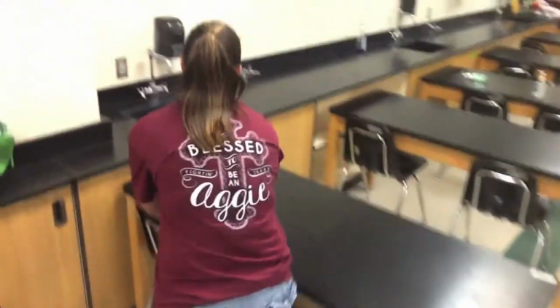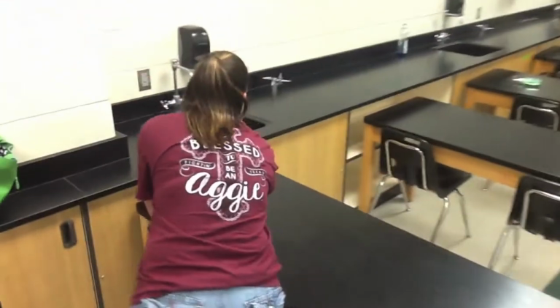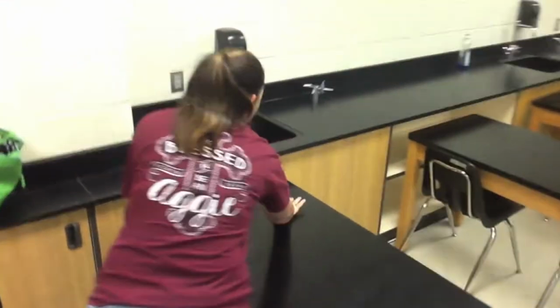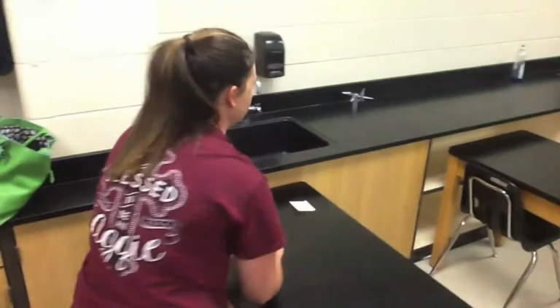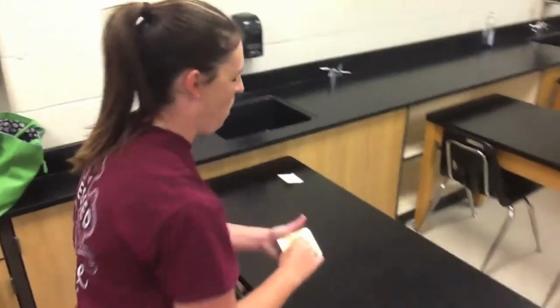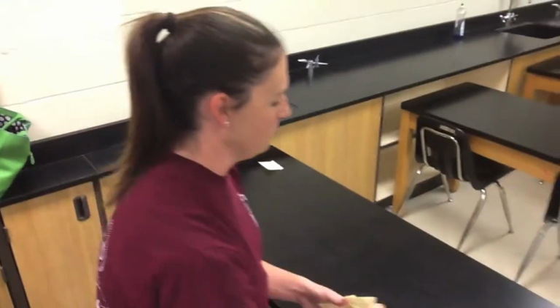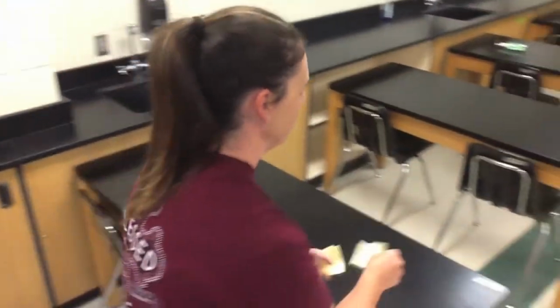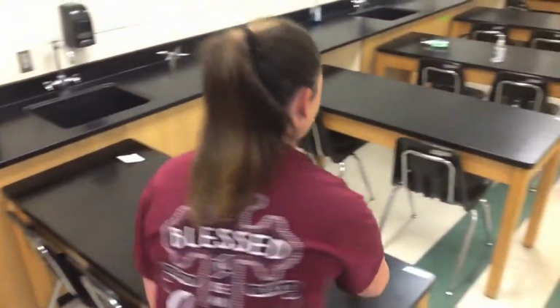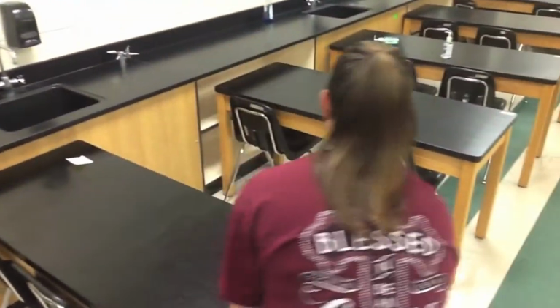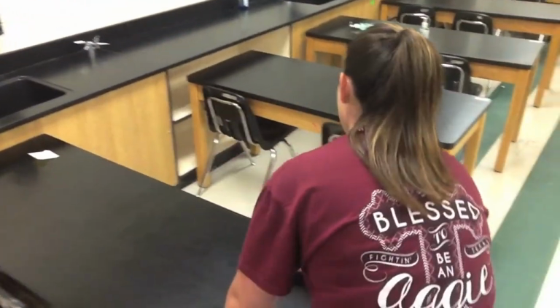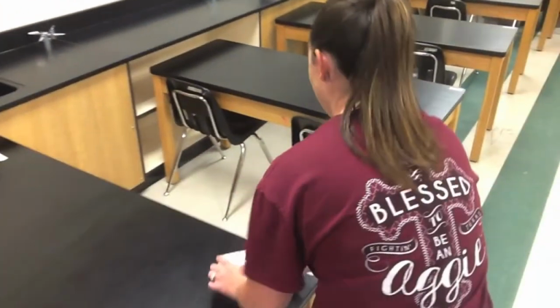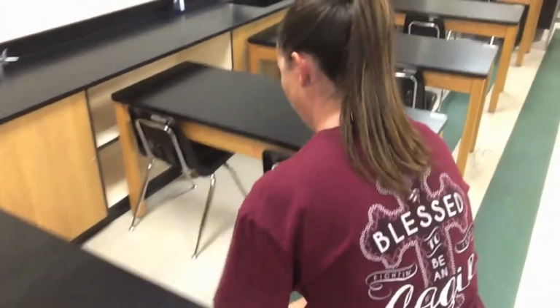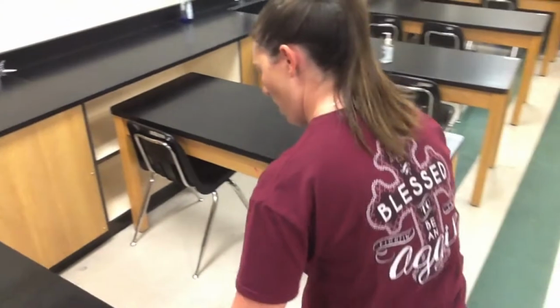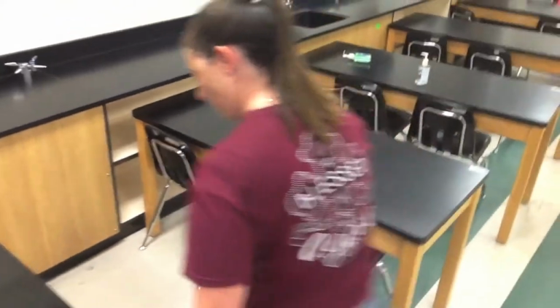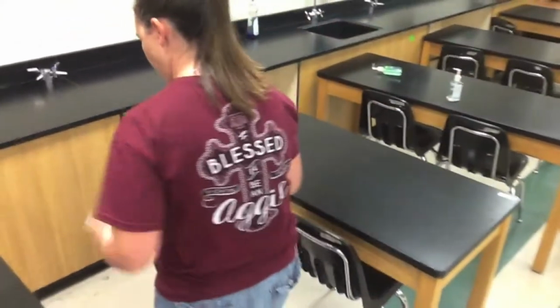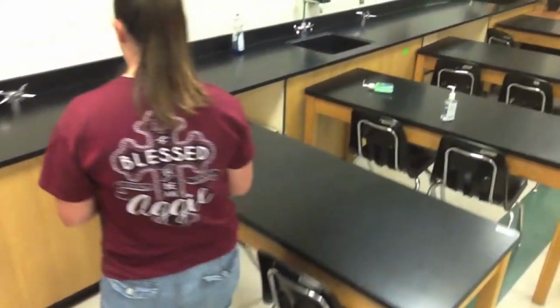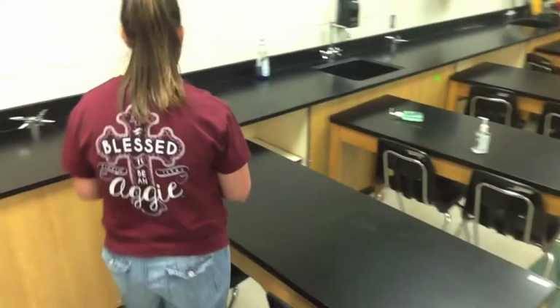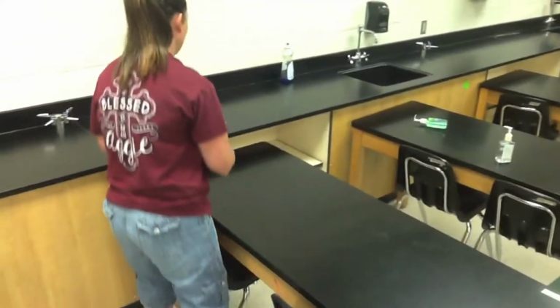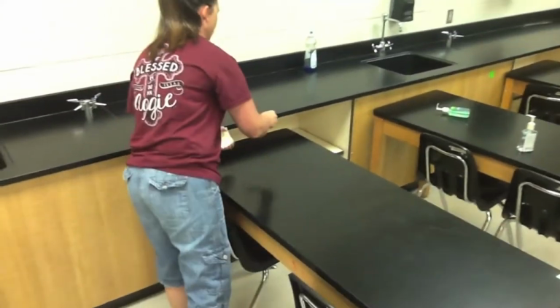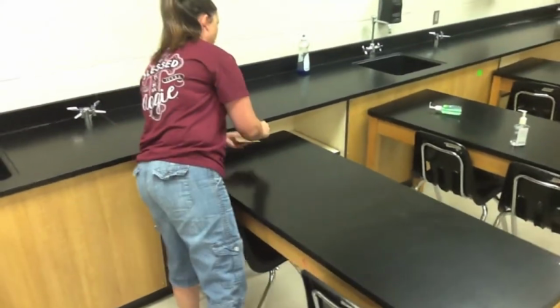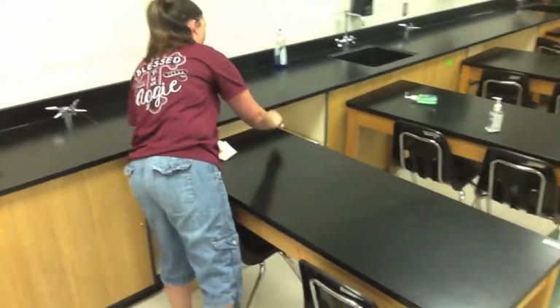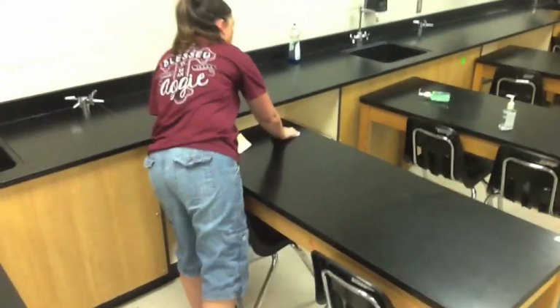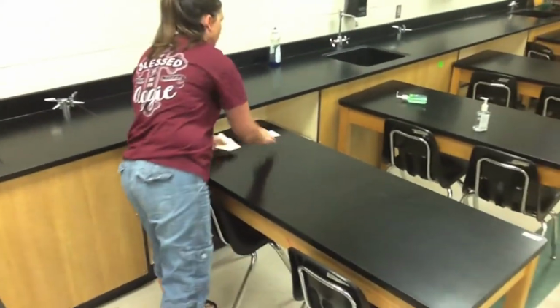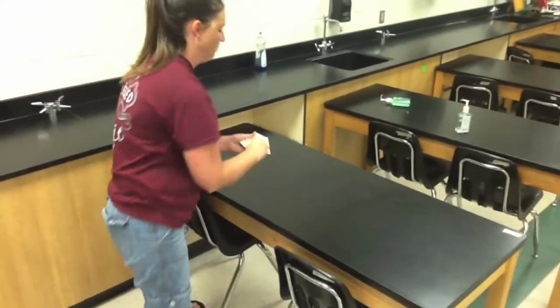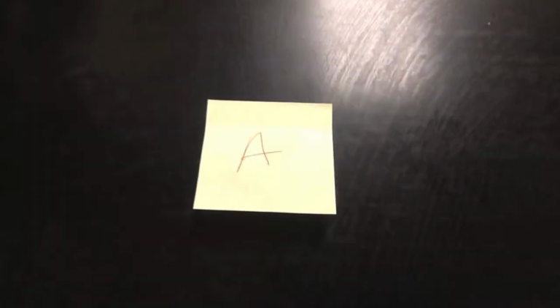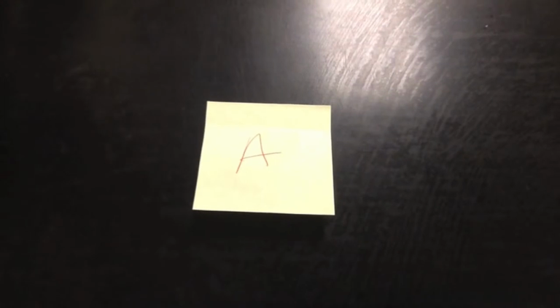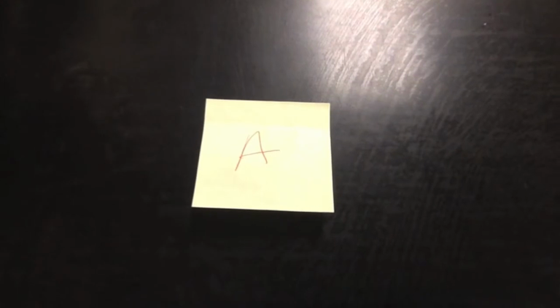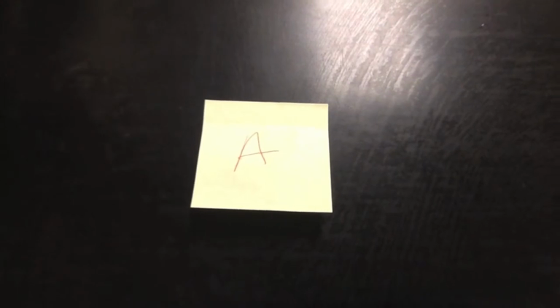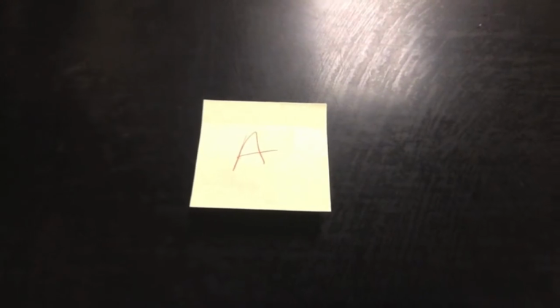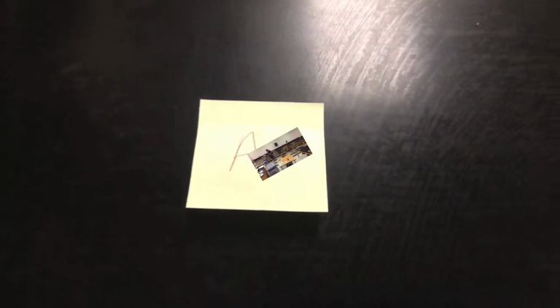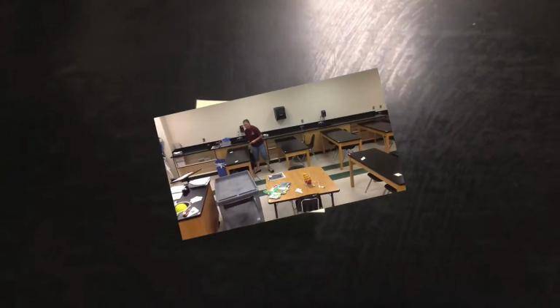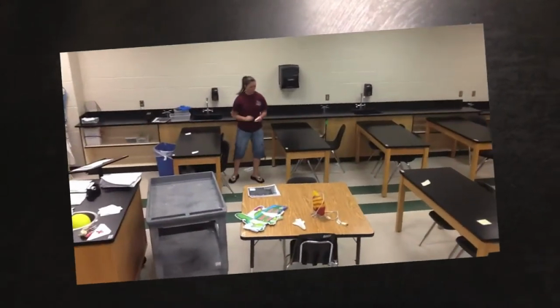We used an alphabetical system in order to make the process move smoothly. First, label each area with an alphabetical letter as shown. Make sure to leave extra room for letters C, B, and S because they tend to have lots of items.